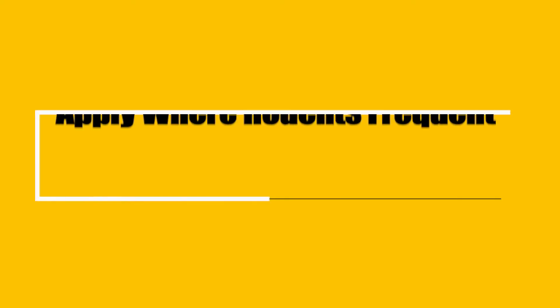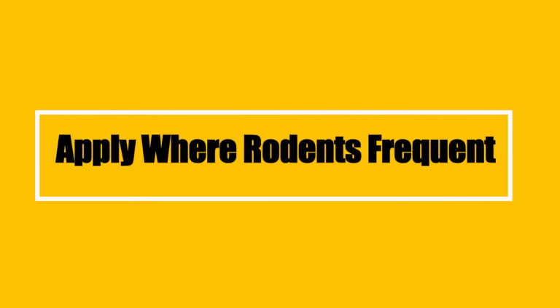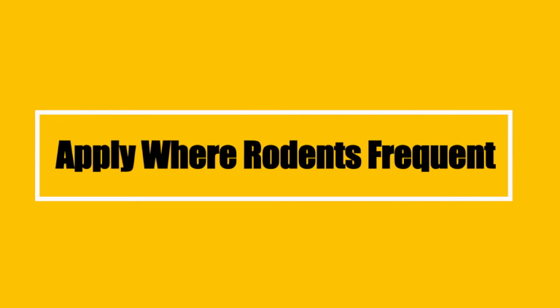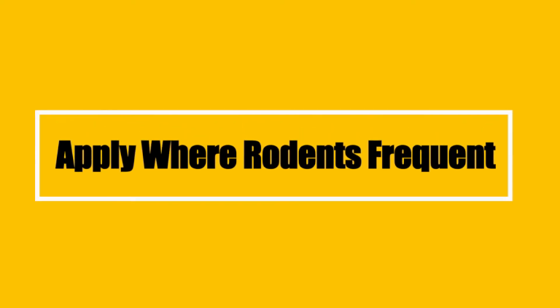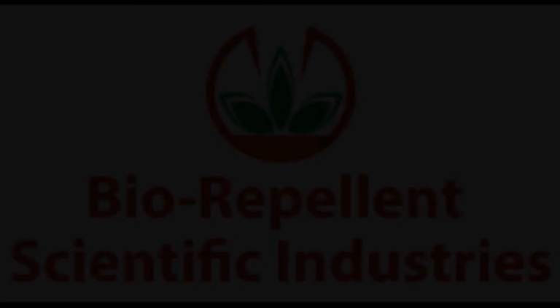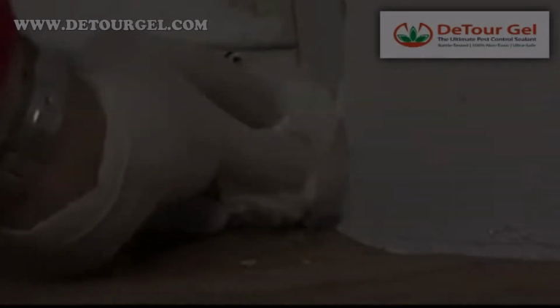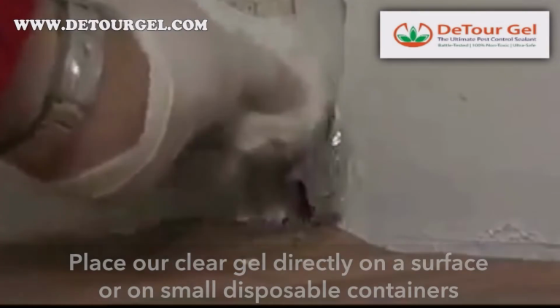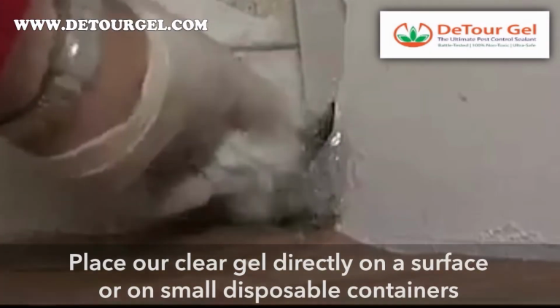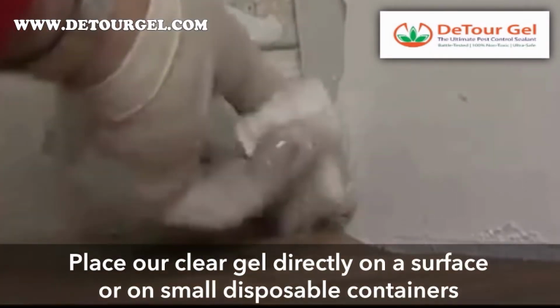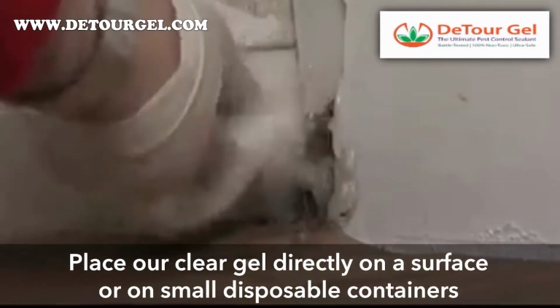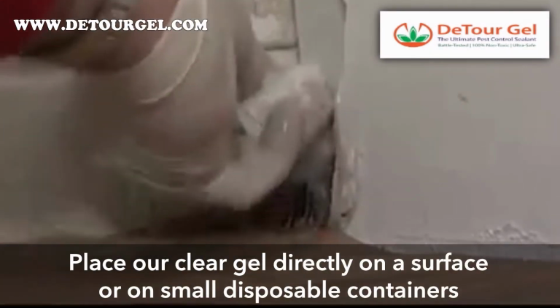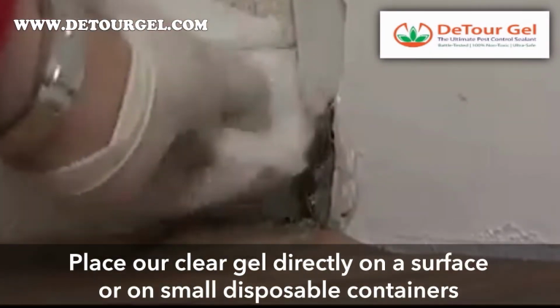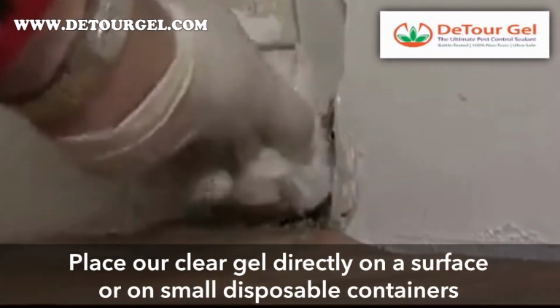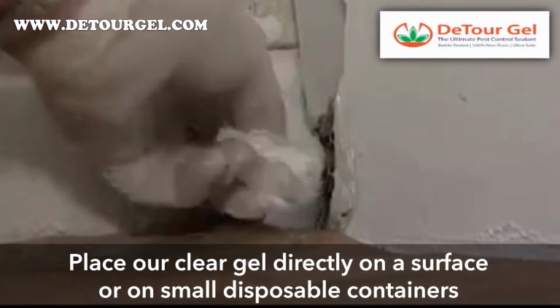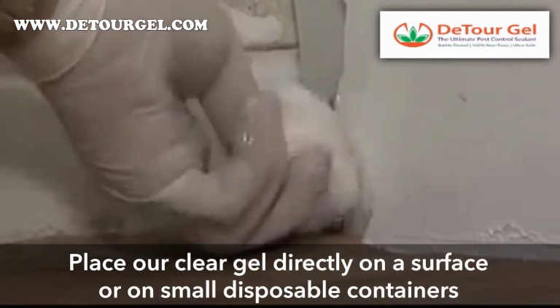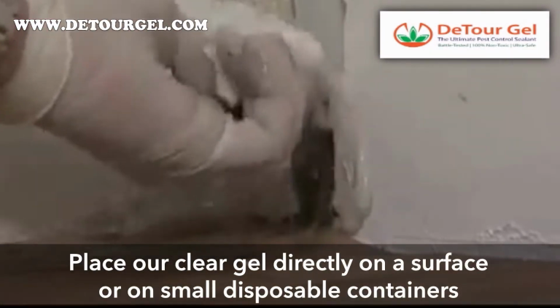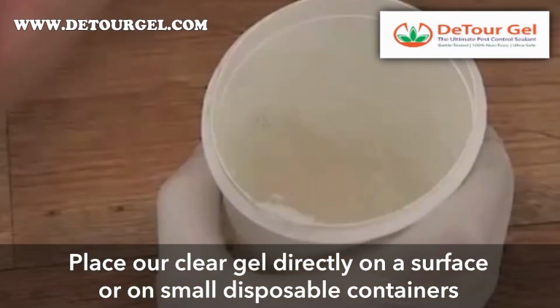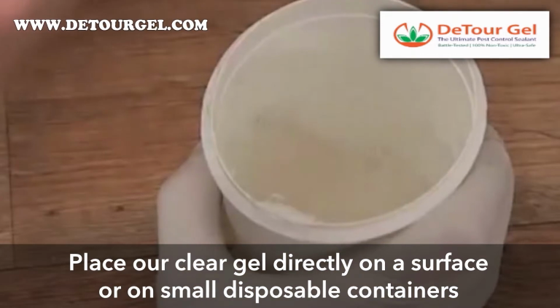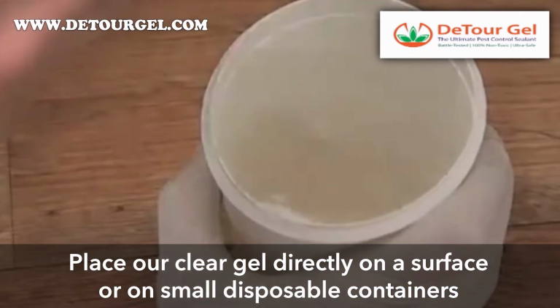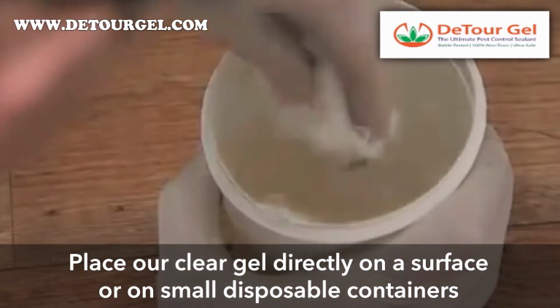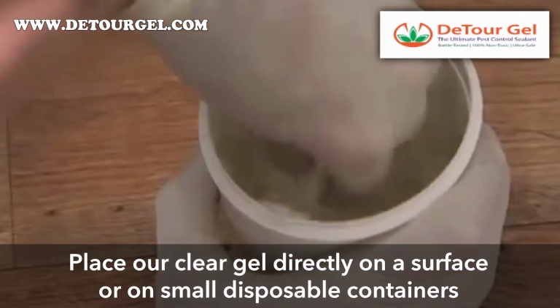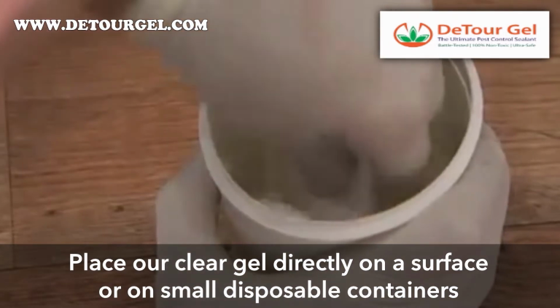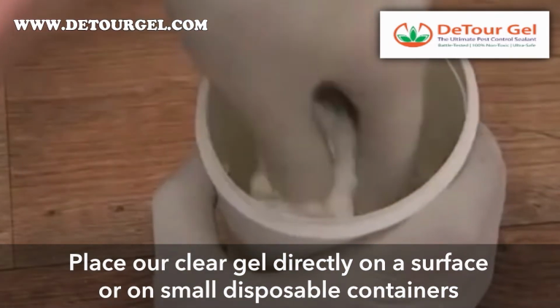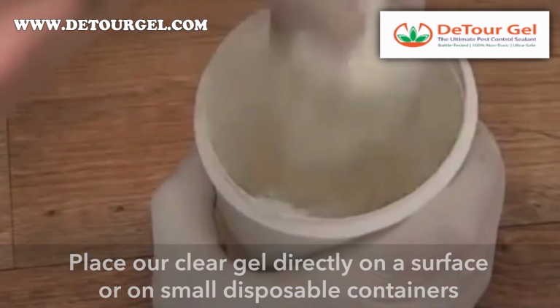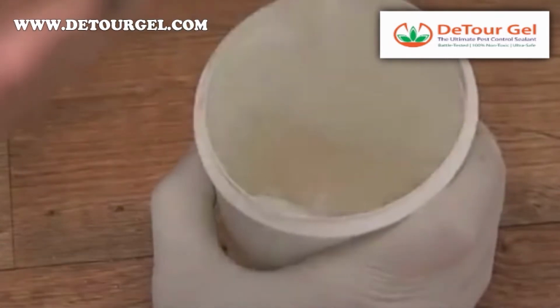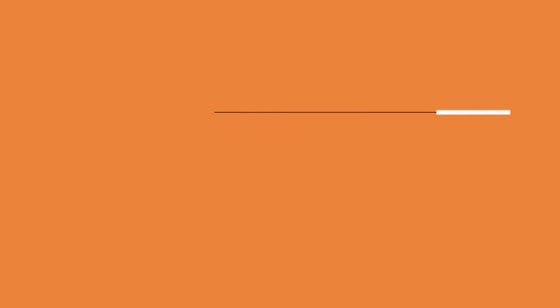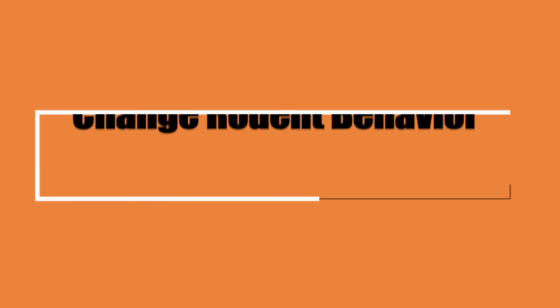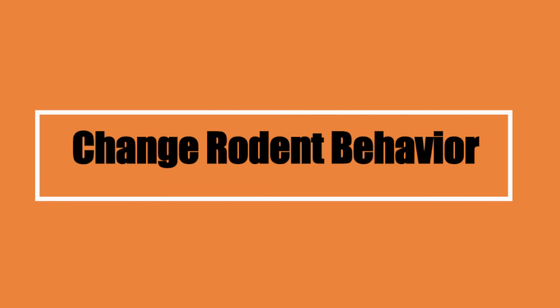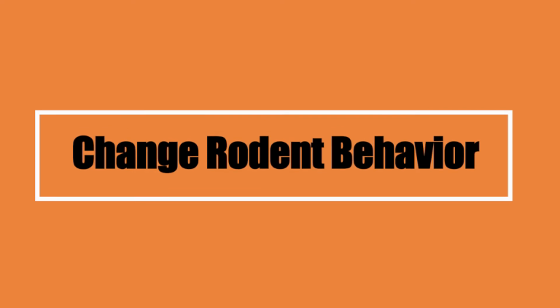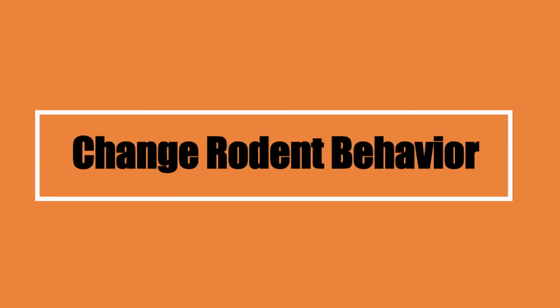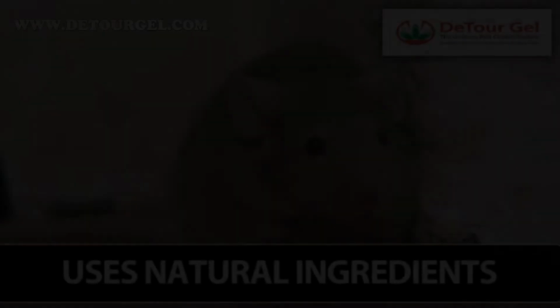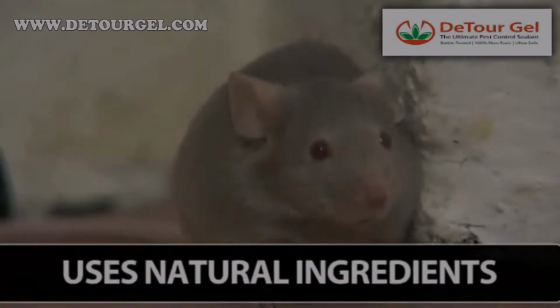Apply to the surfaces that rodents frequent. It's a clear gel that's not visible to the naked eye and is applied either straight to the surface or using small disposable containers.